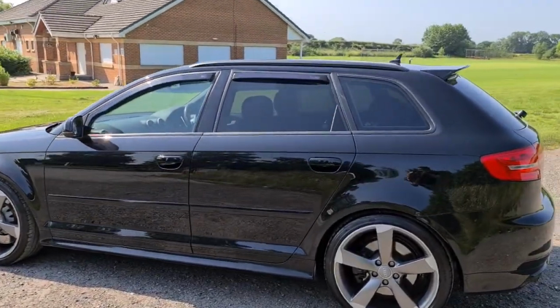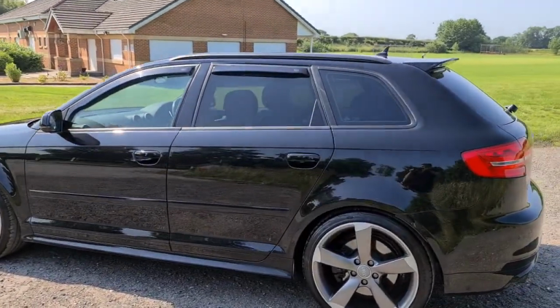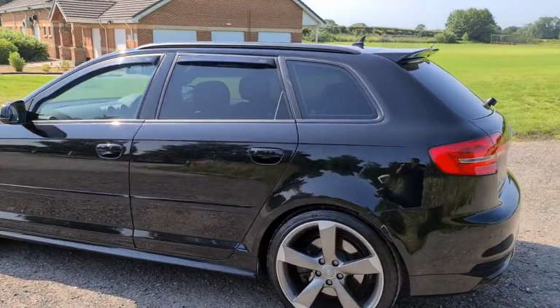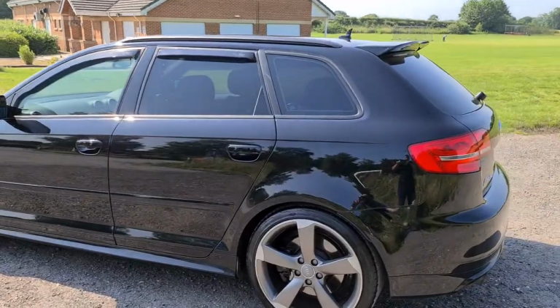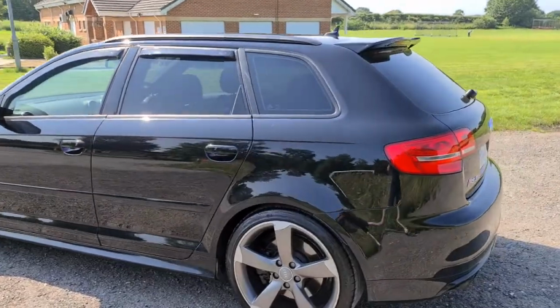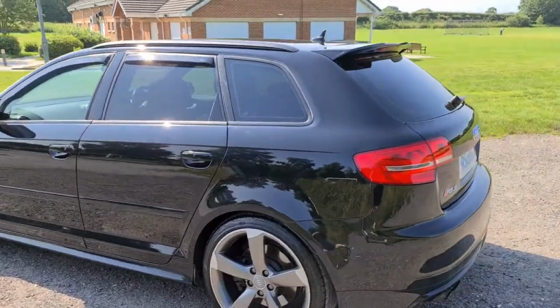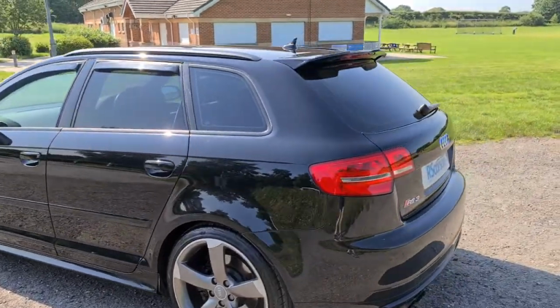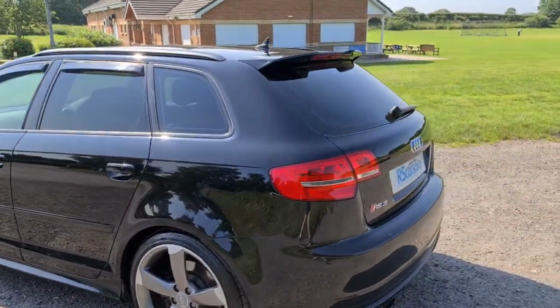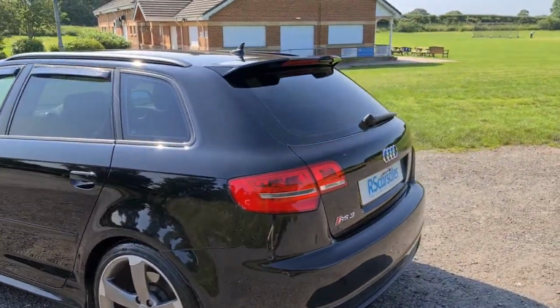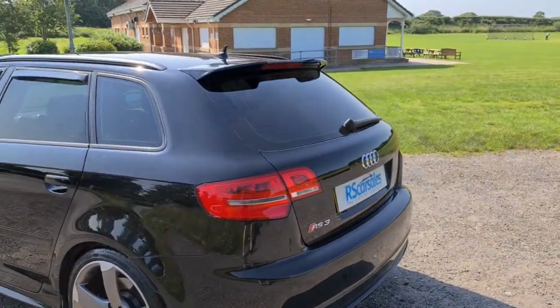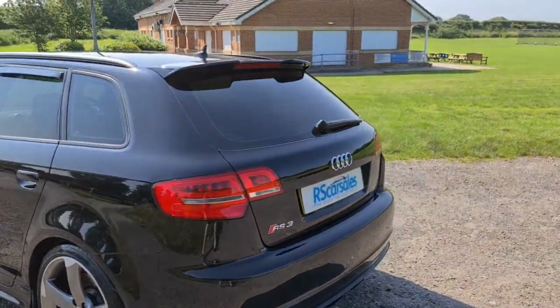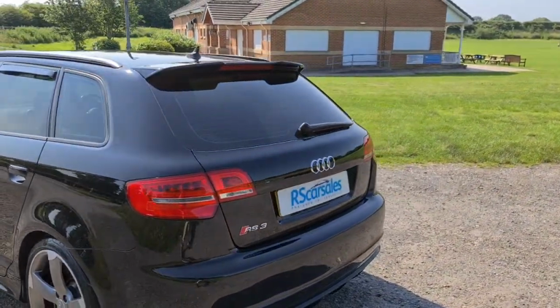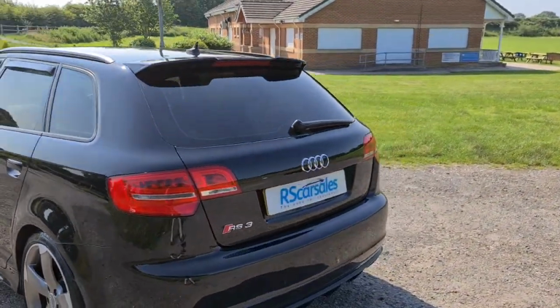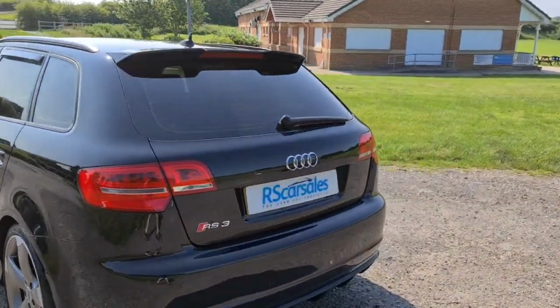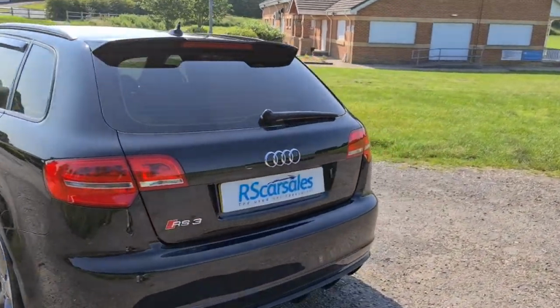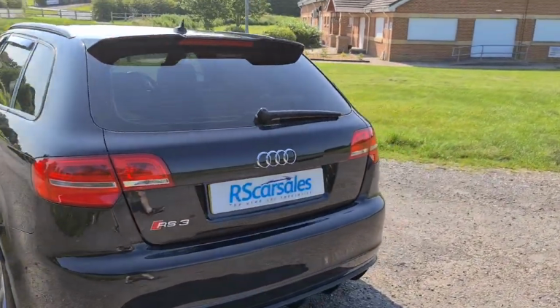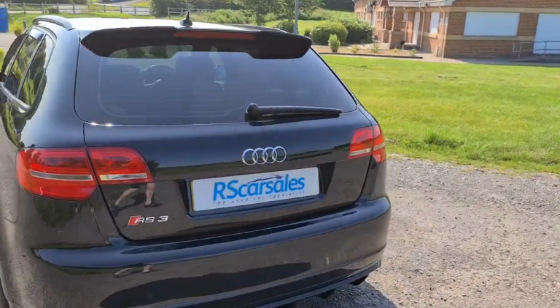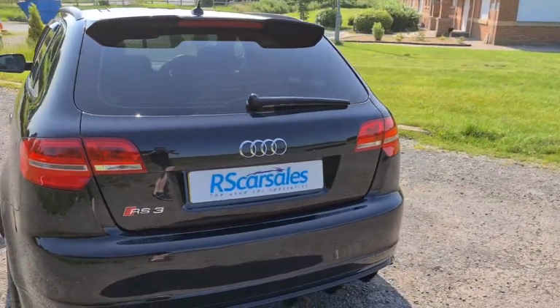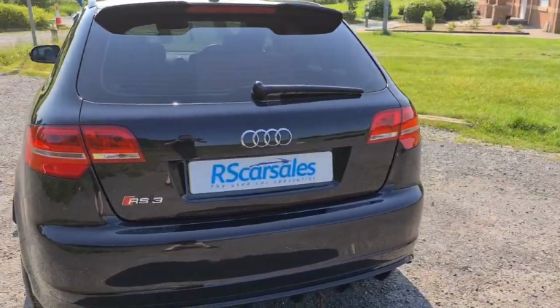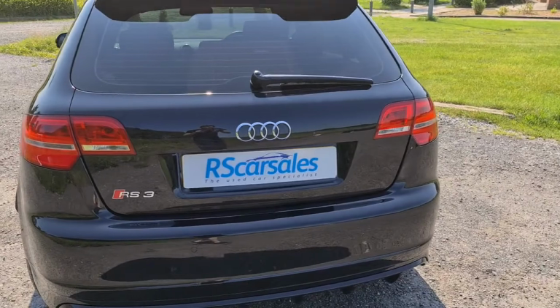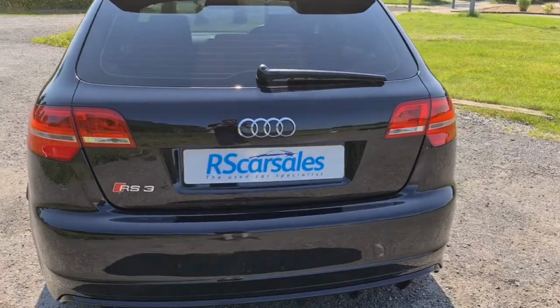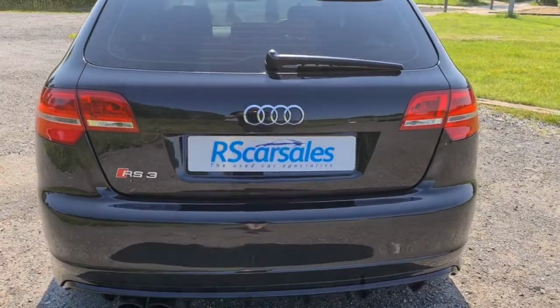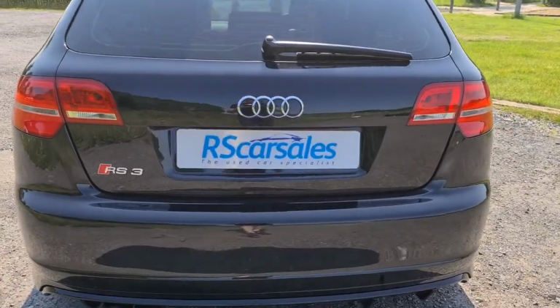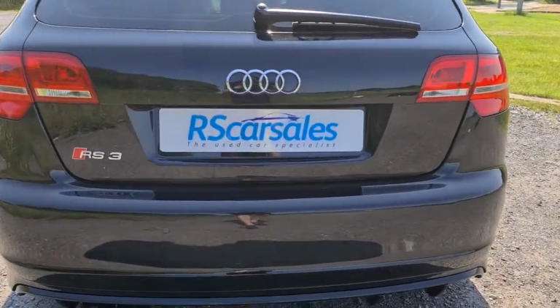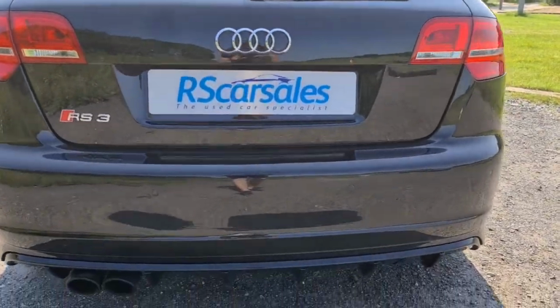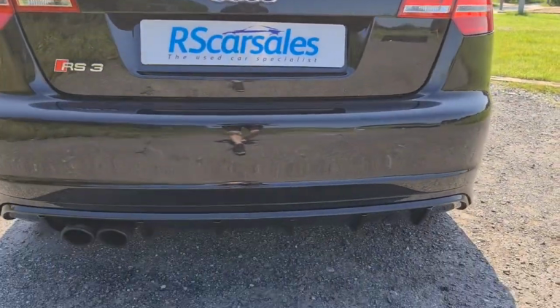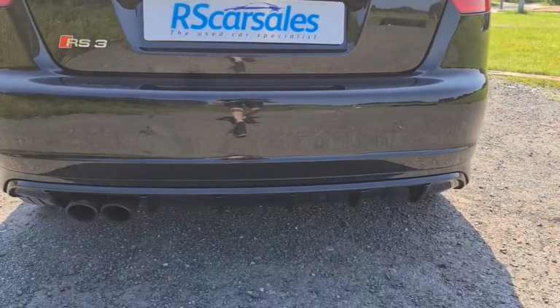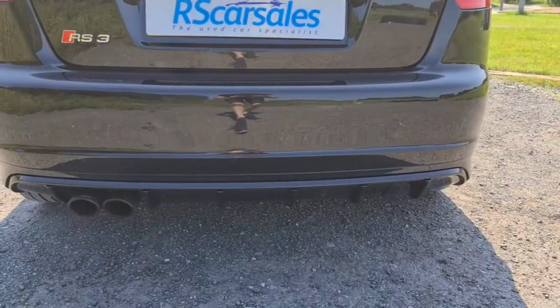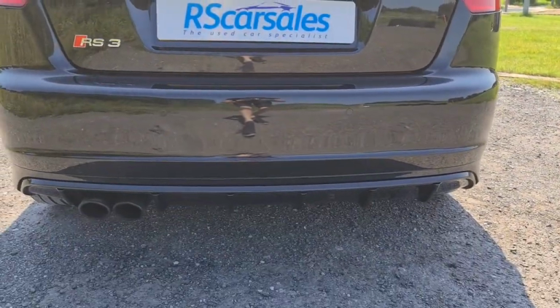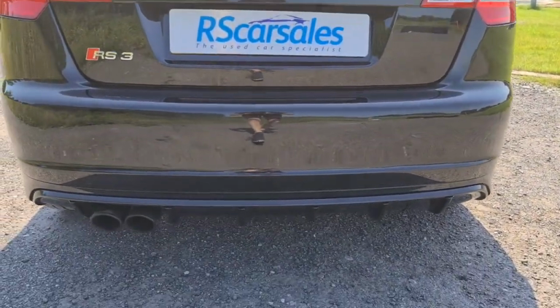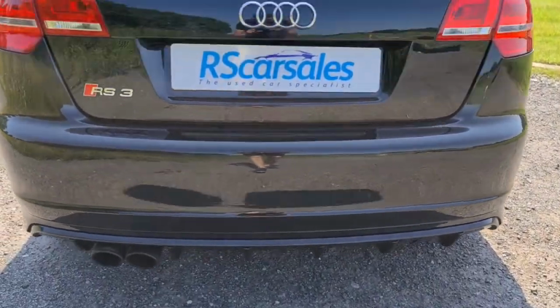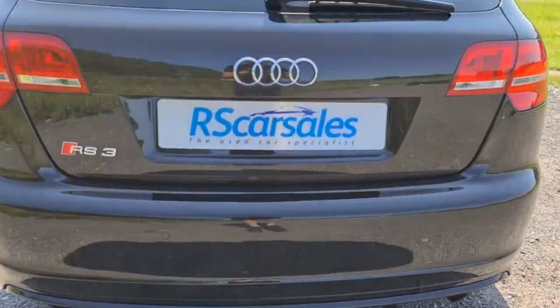Wind deflectors with the privacy glass, sharp fin antenna without a spoiler, you also have rear parking sensors and RS3 badging.